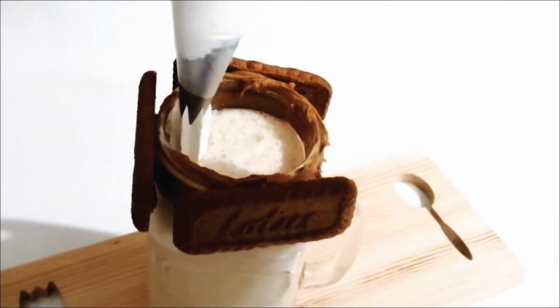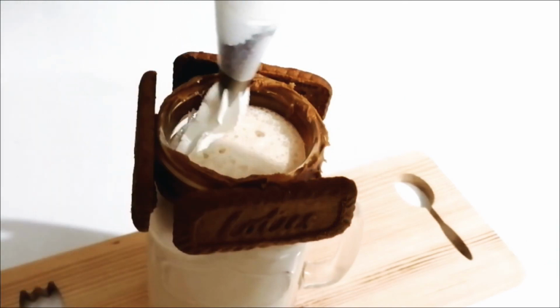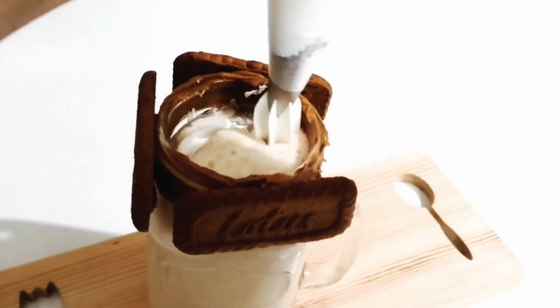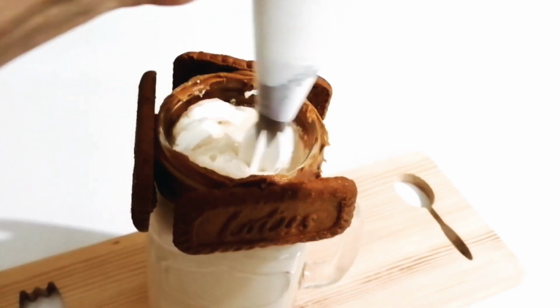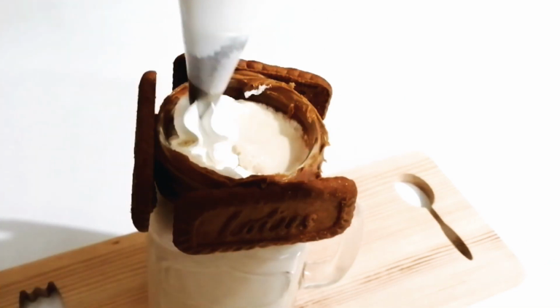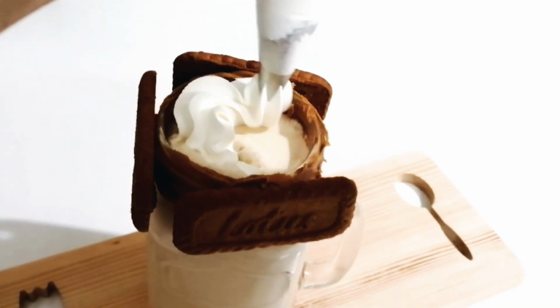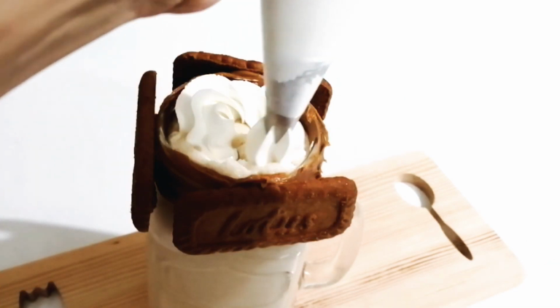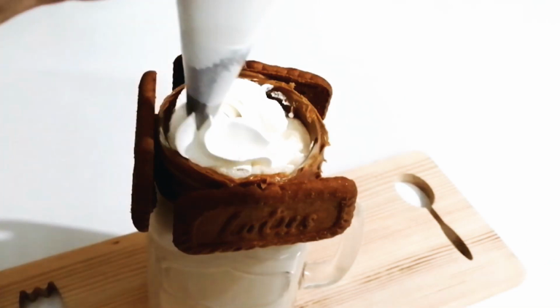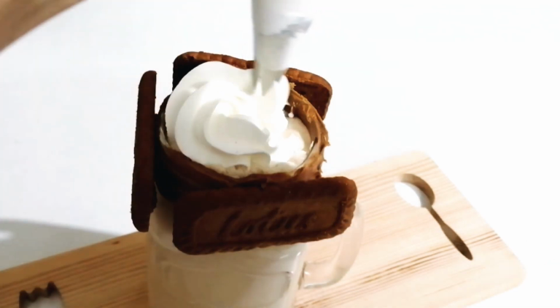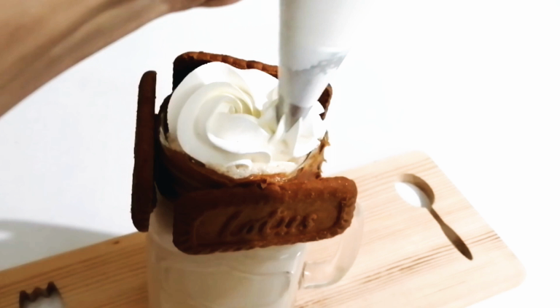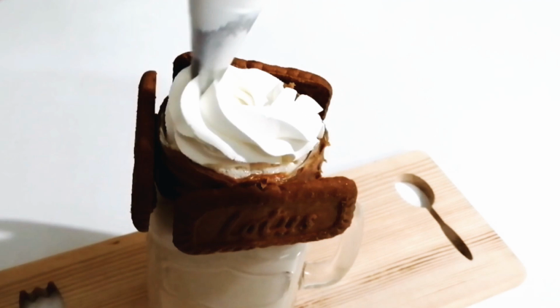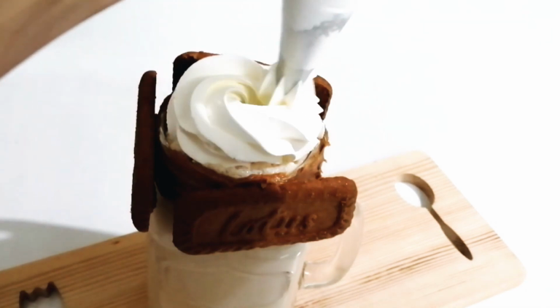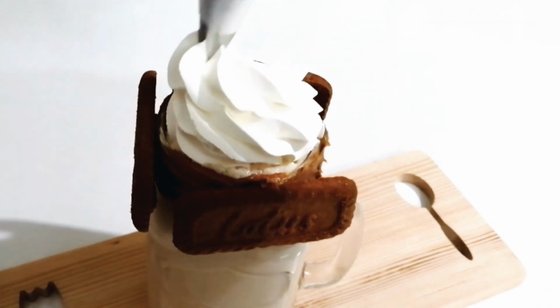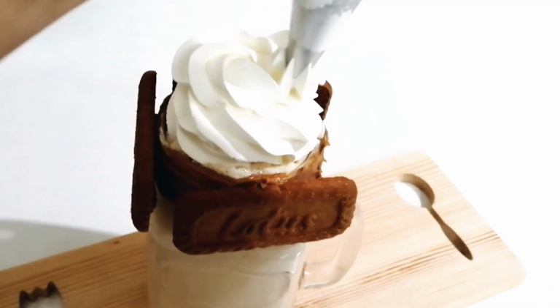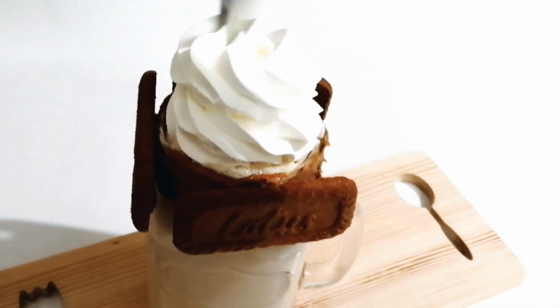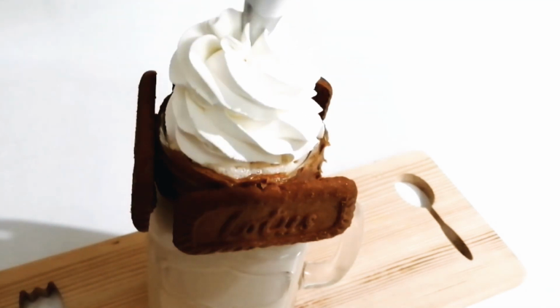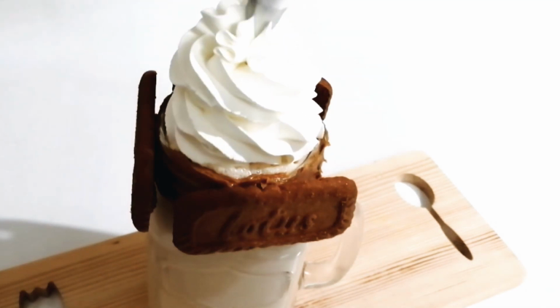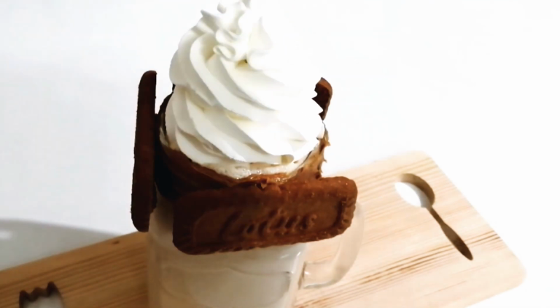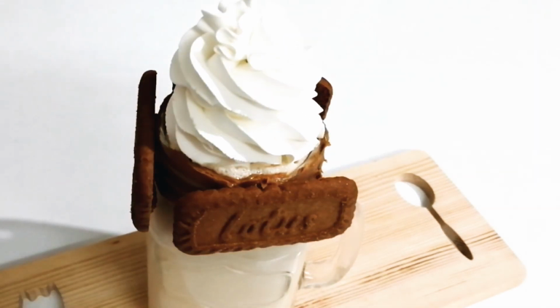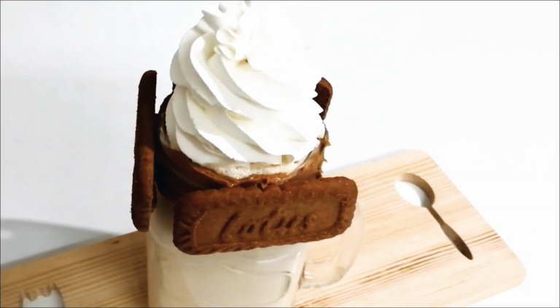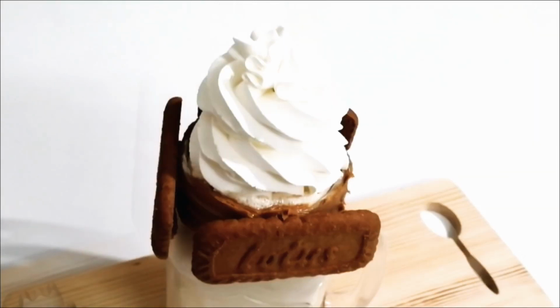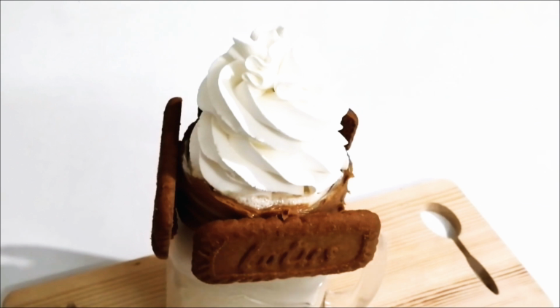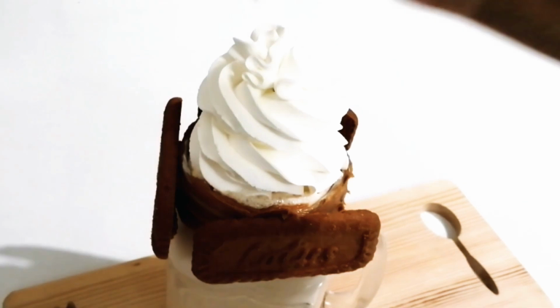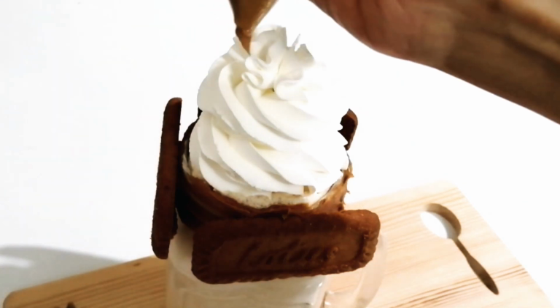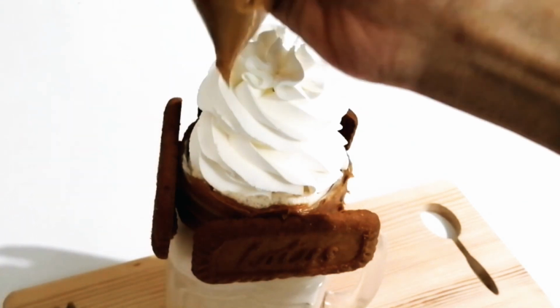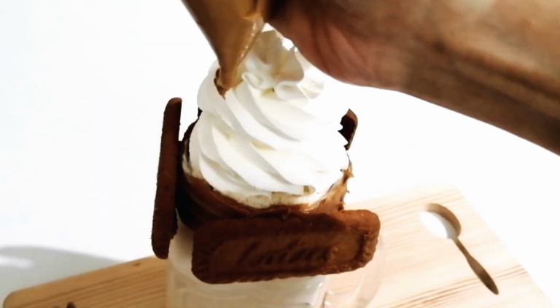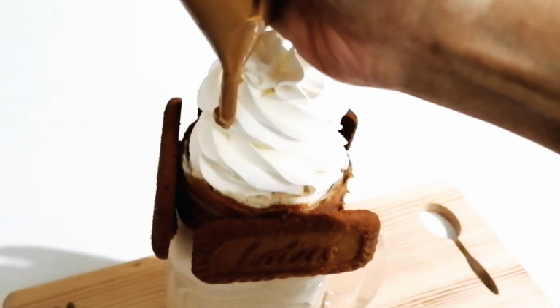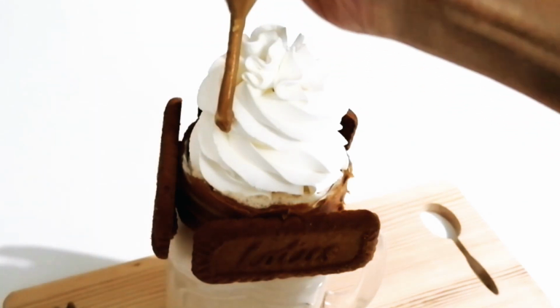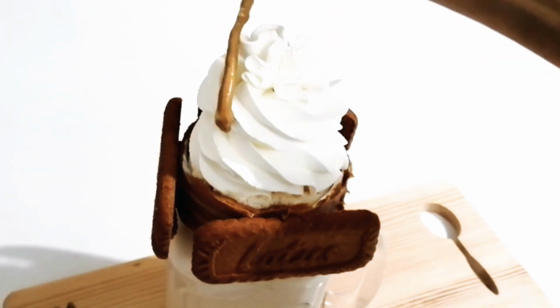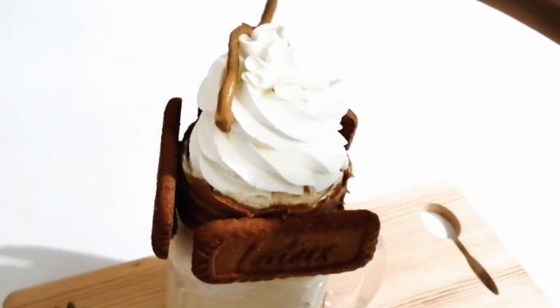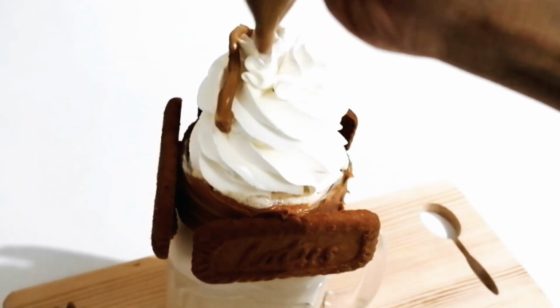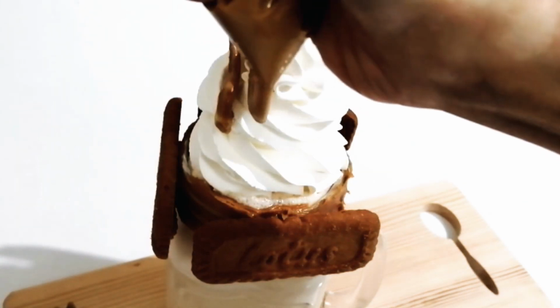I am going to add a little bit of whipping cream, then add a drizzle of lotus spread and a chocolate syrup.